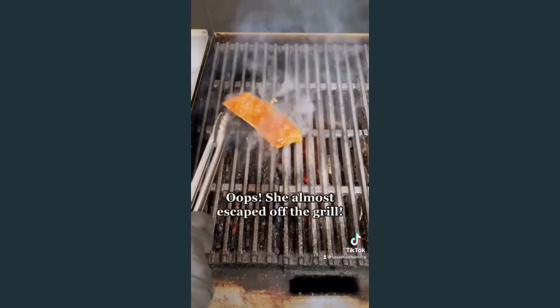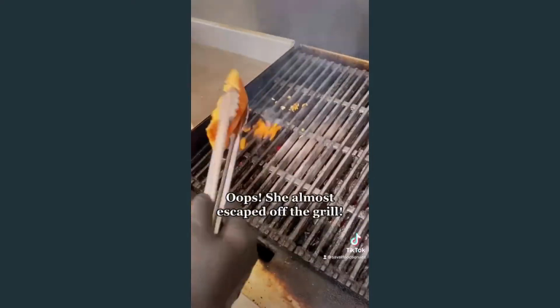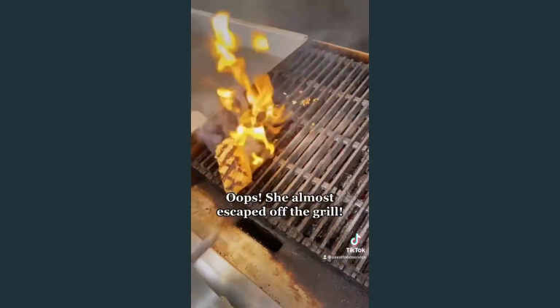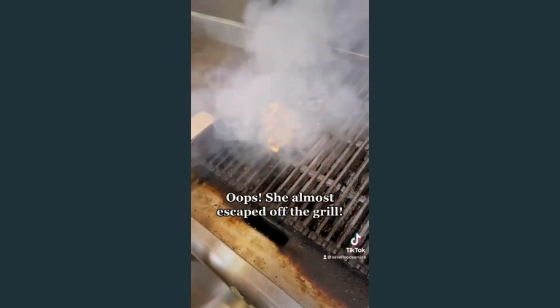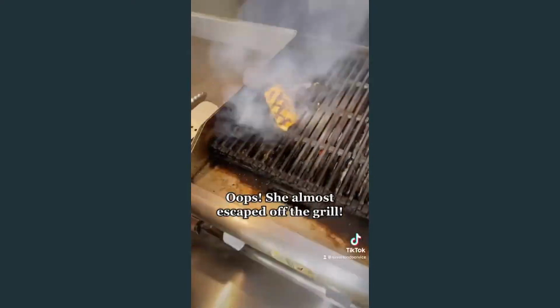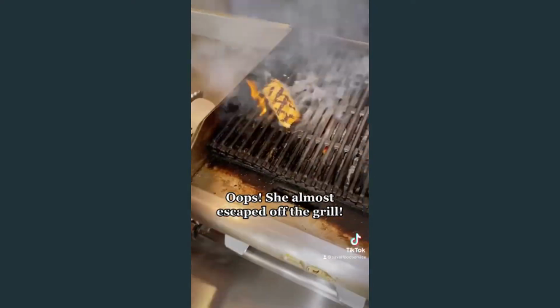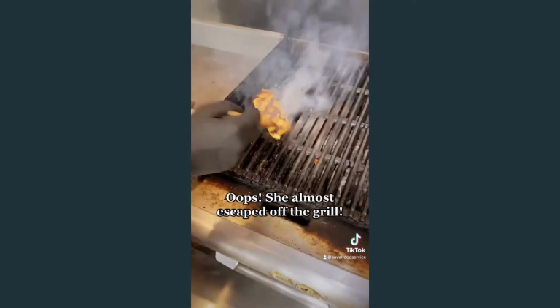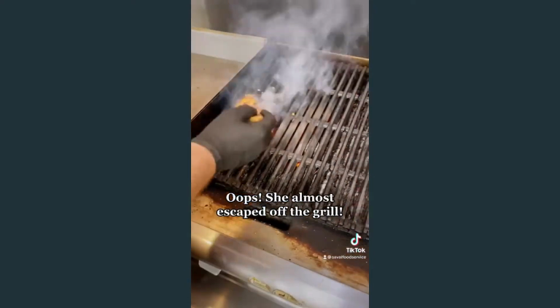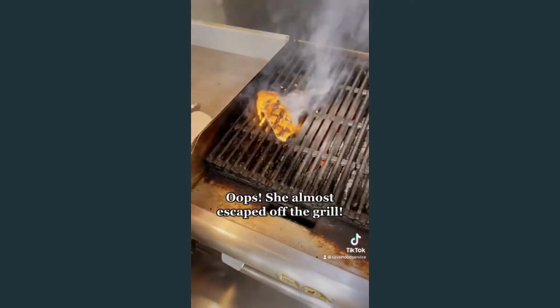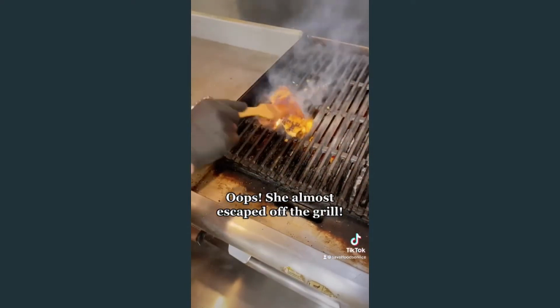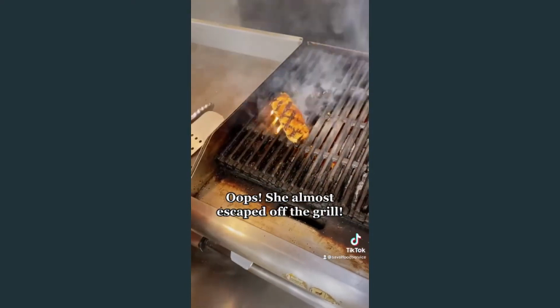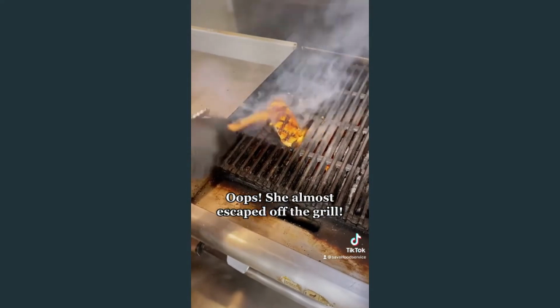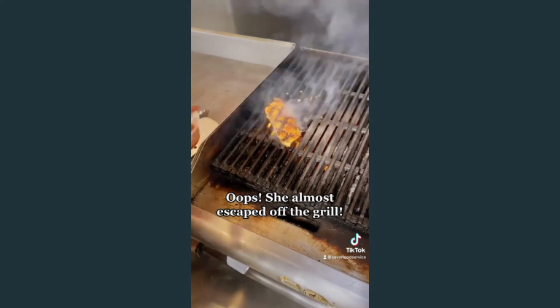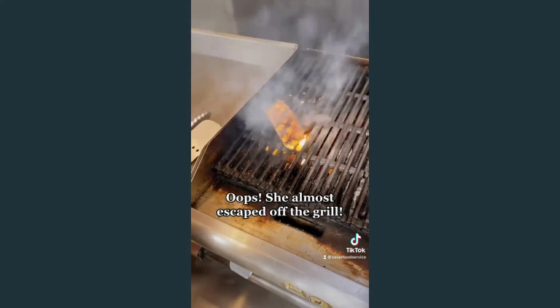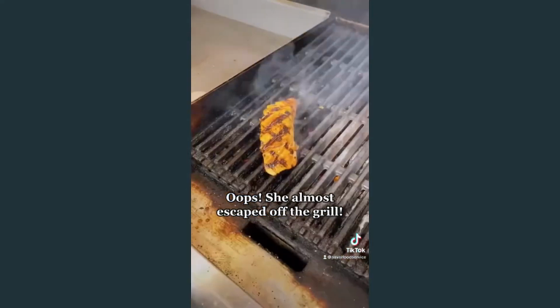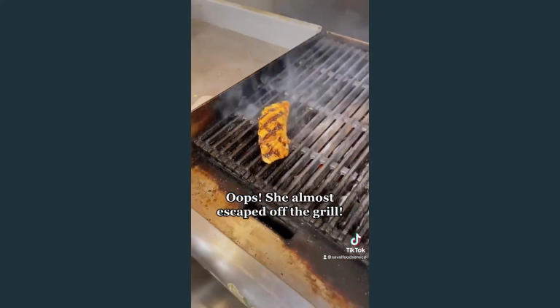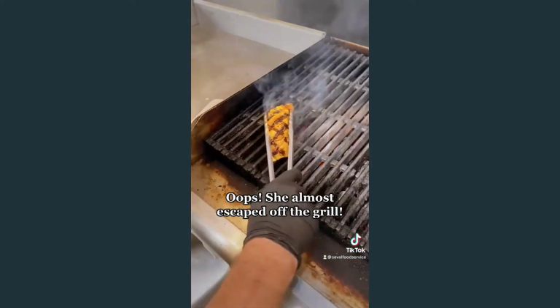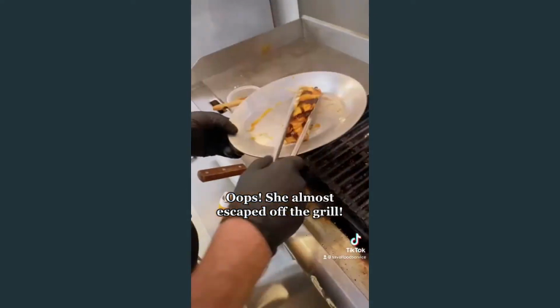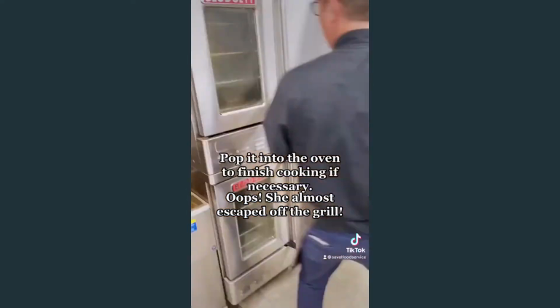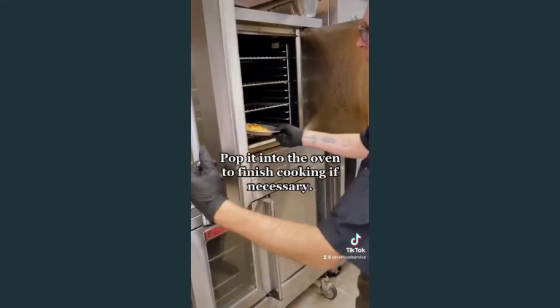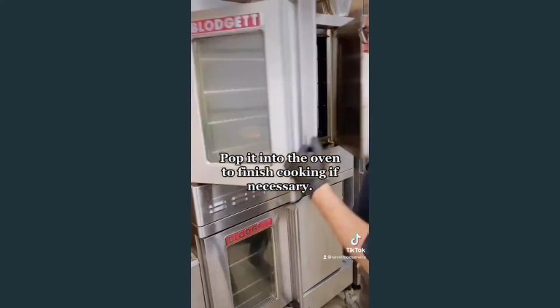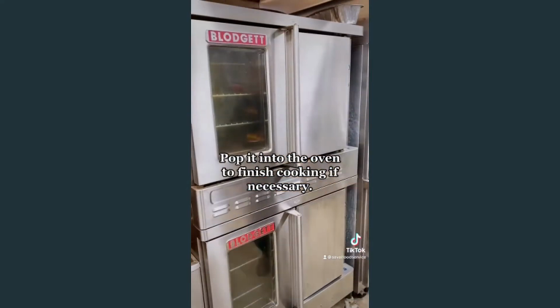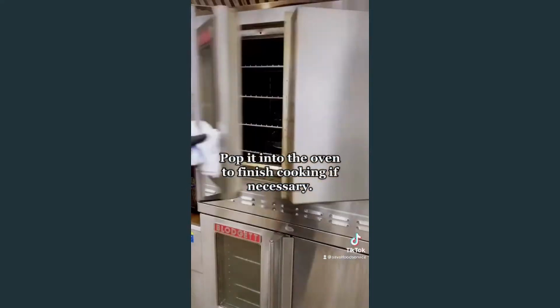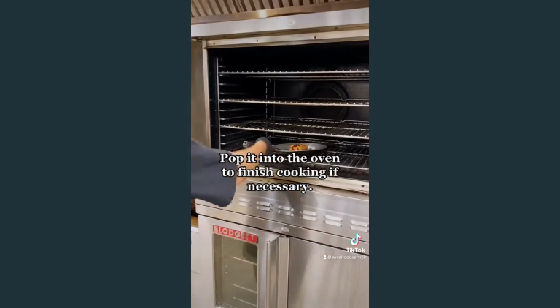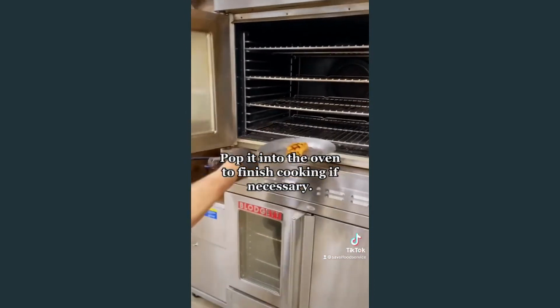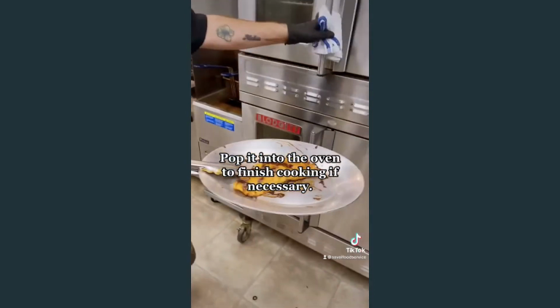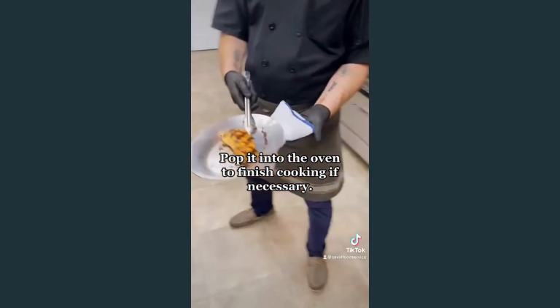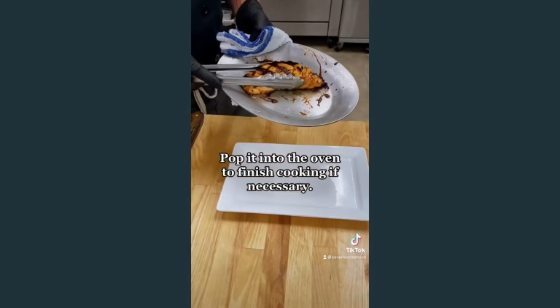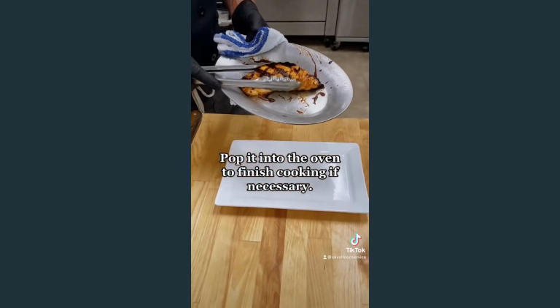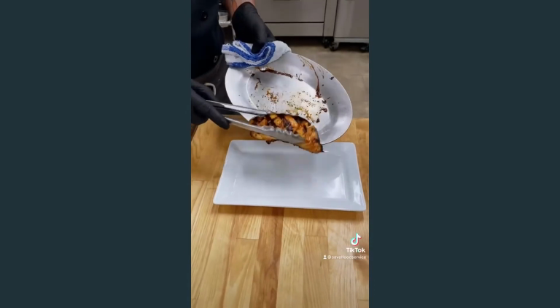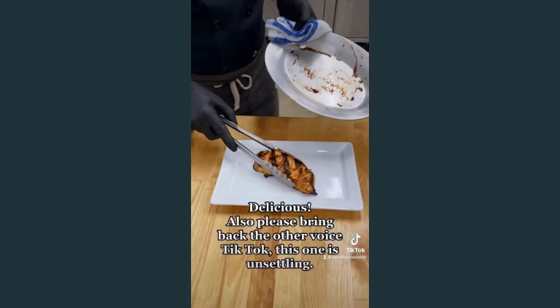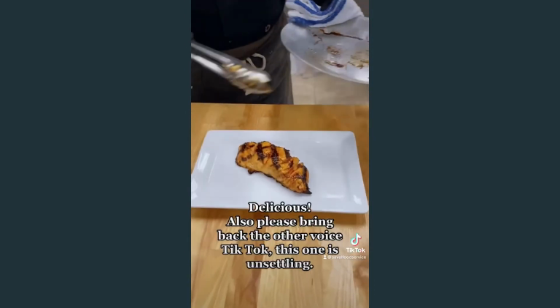Oops, she almost escaped off the grill. Pop it into the oven to finish cooking if necessary. Delicious!